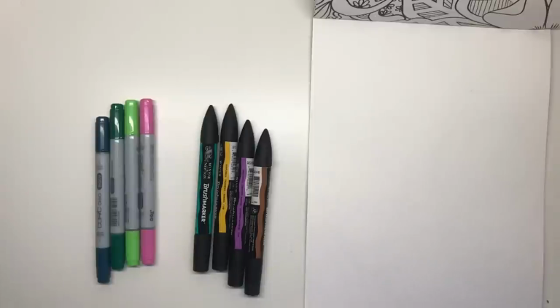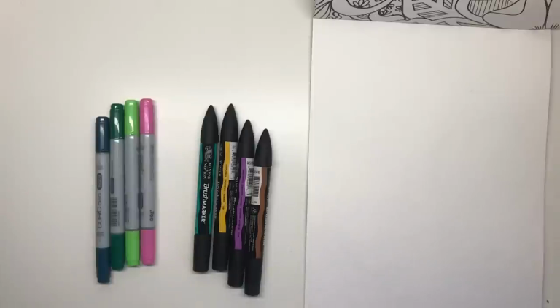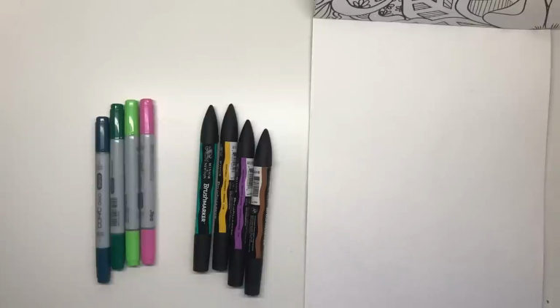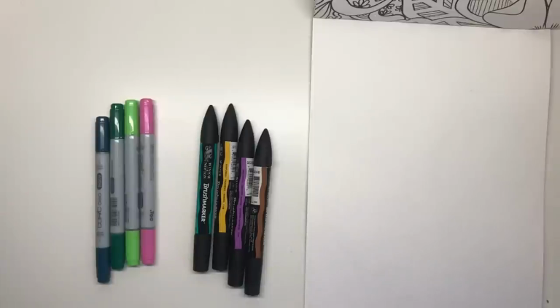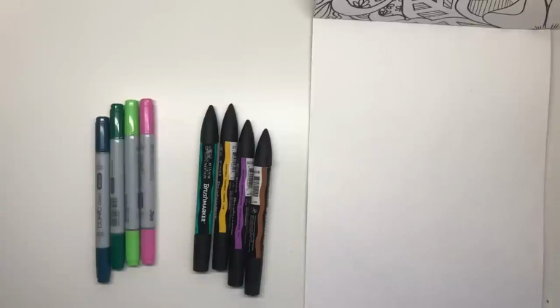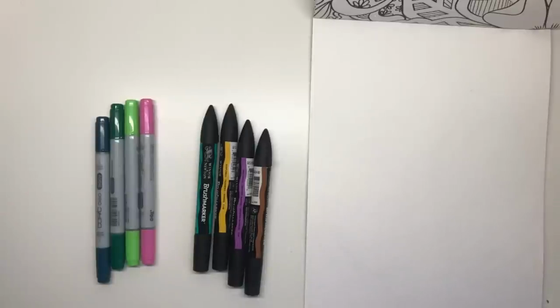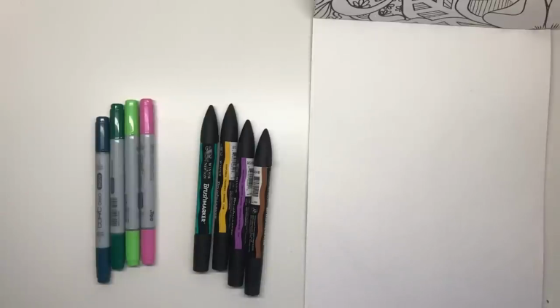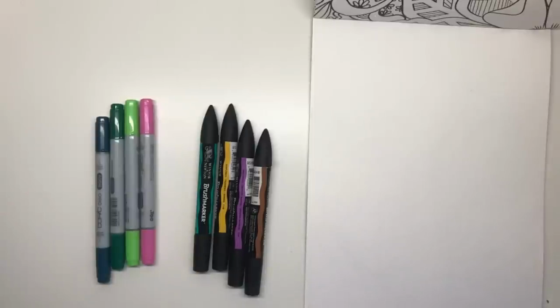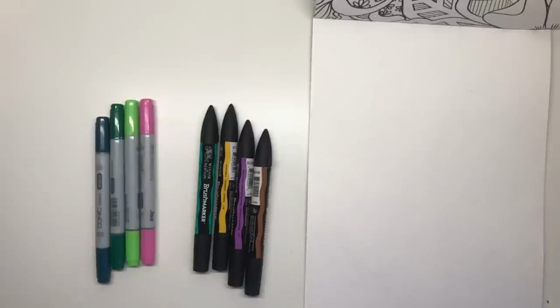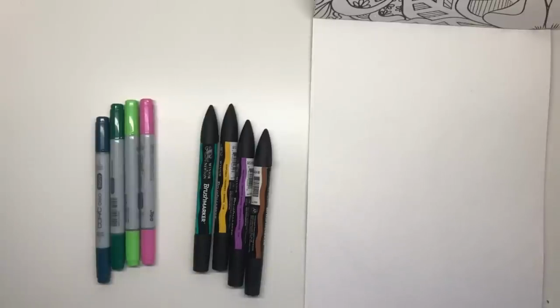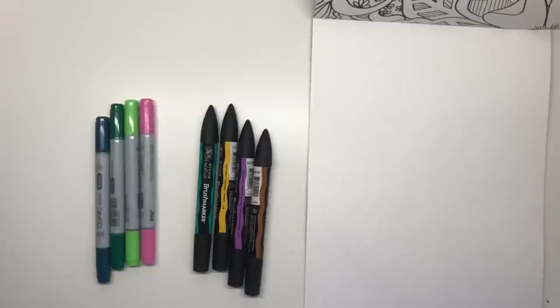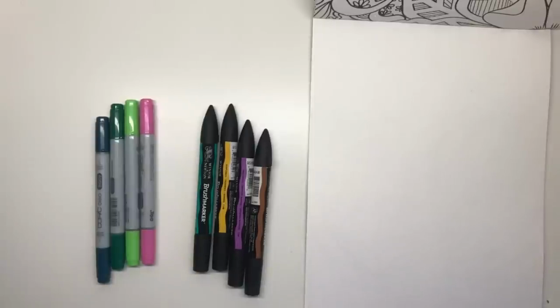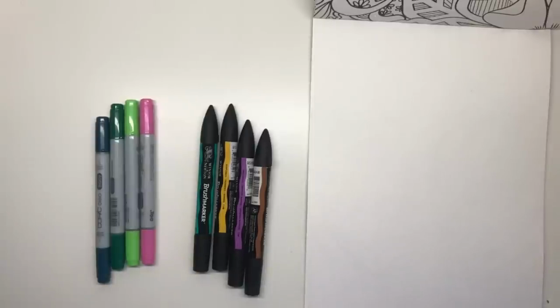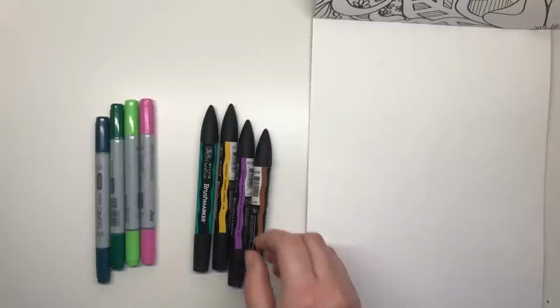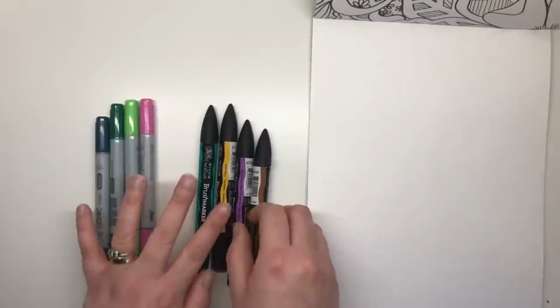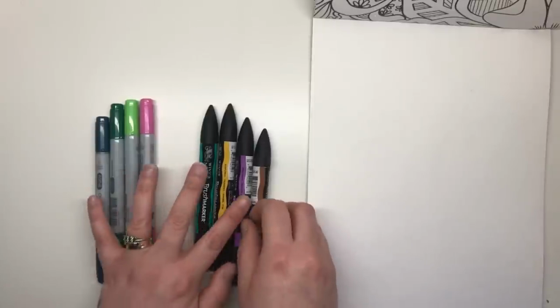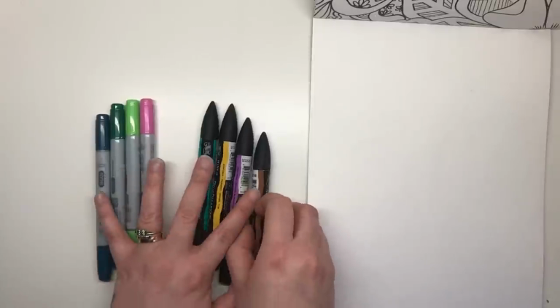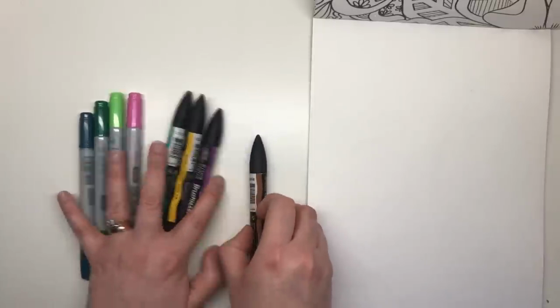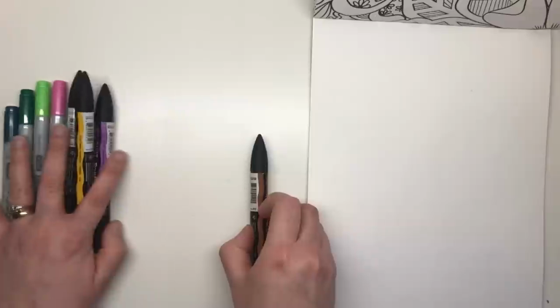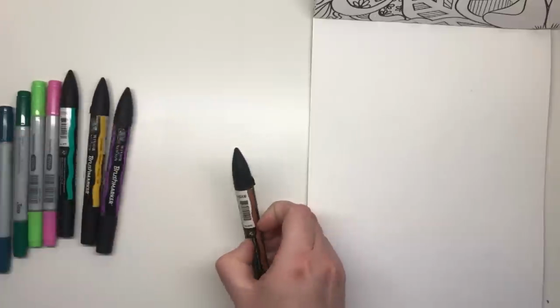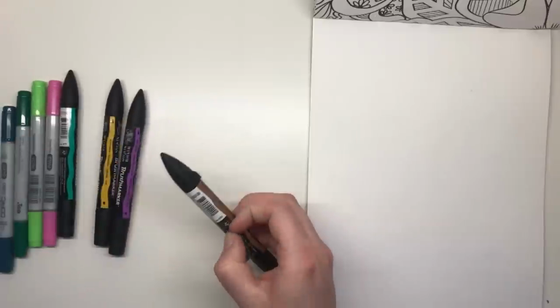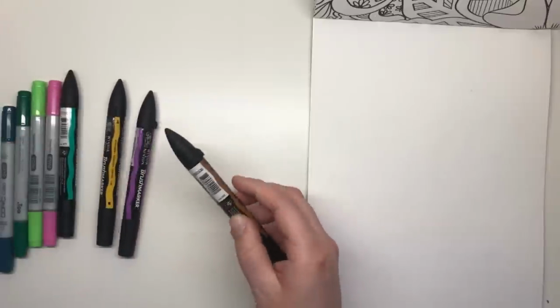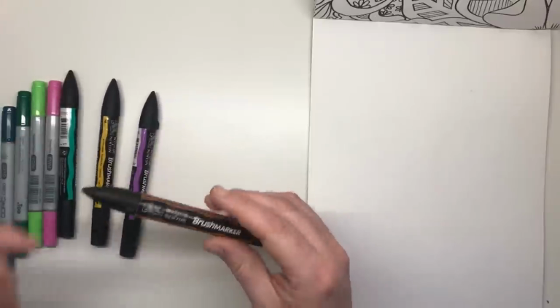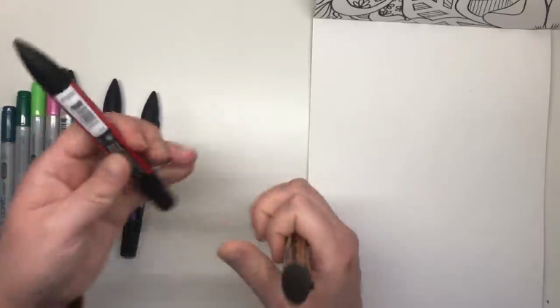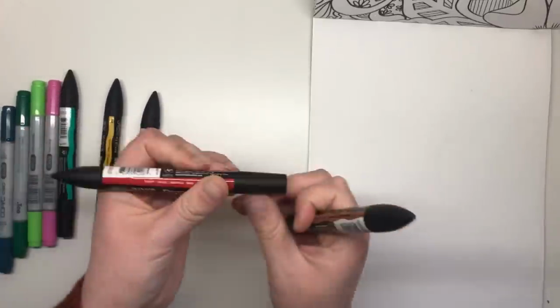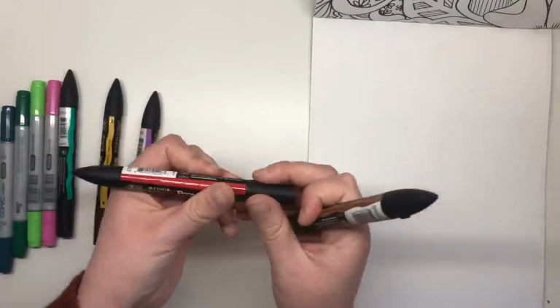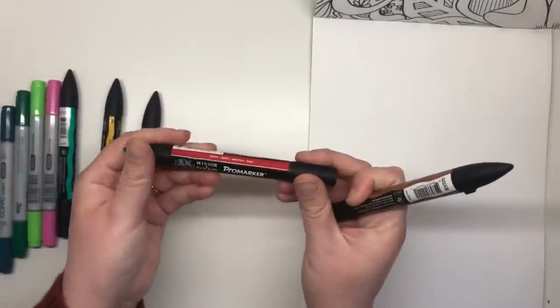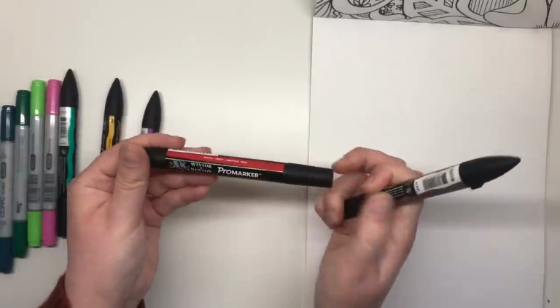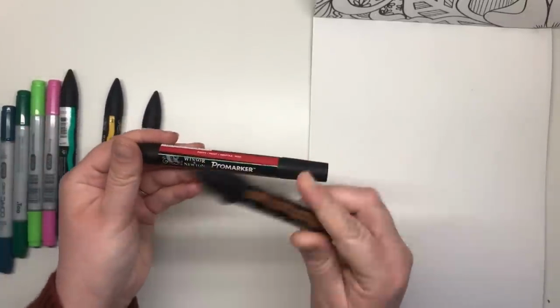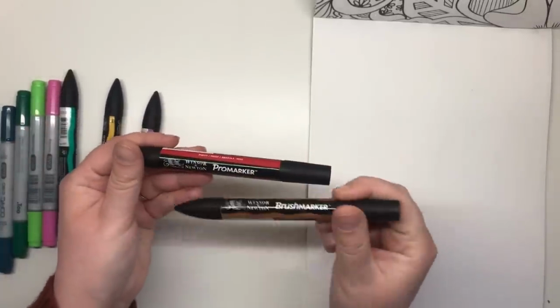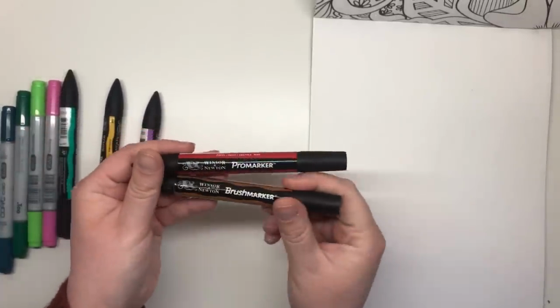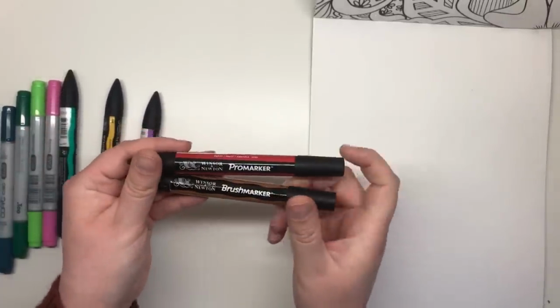So first of all we'll have a look at the pens themselves. Winsor & Newton have two types of alcohol marker — they have the Pro marker and the brush marker.